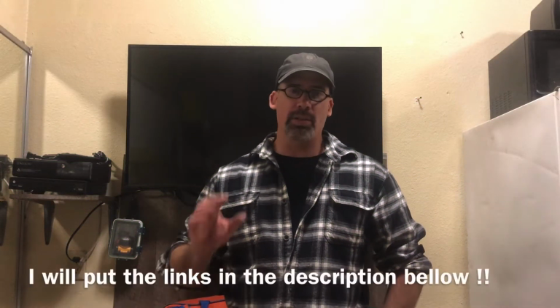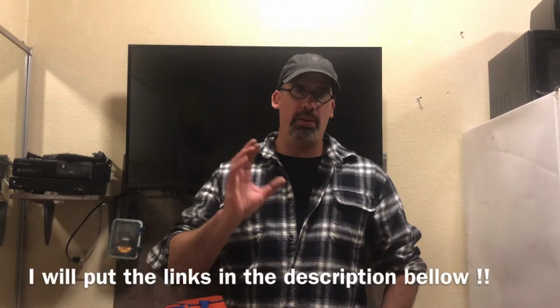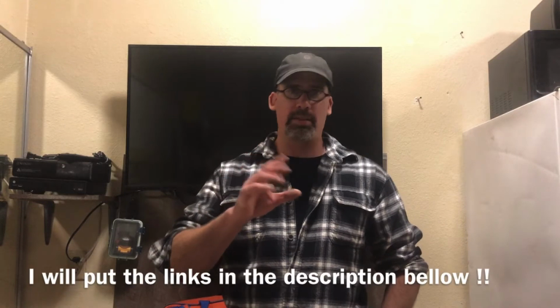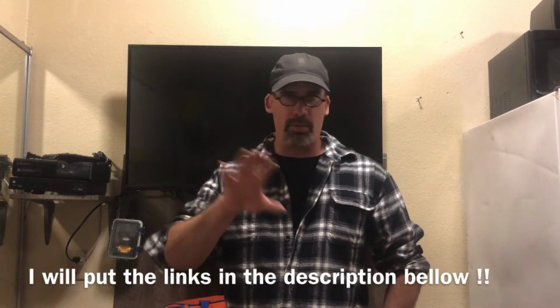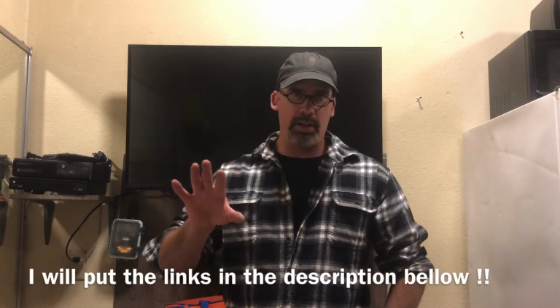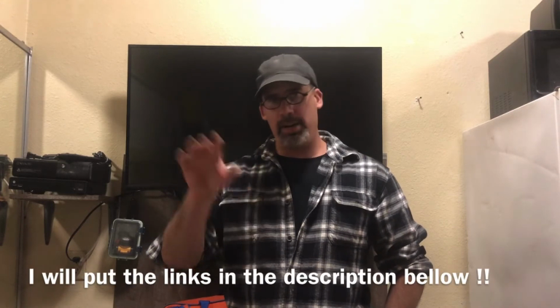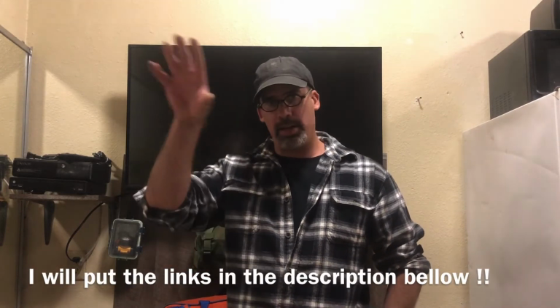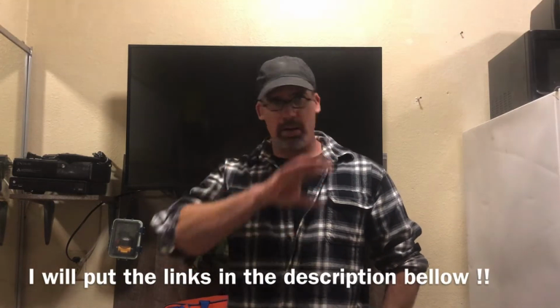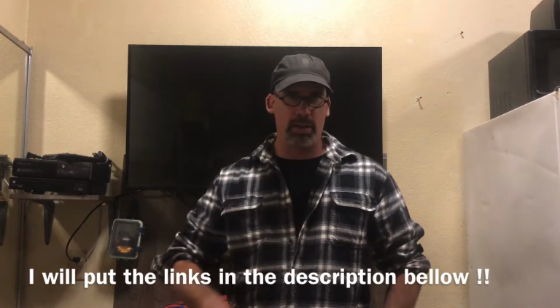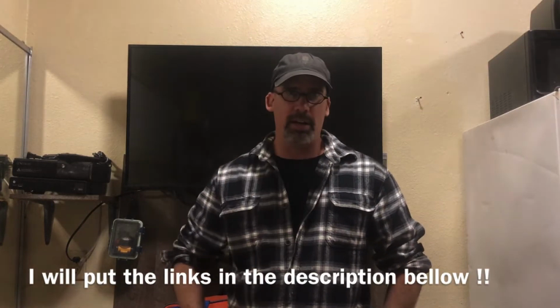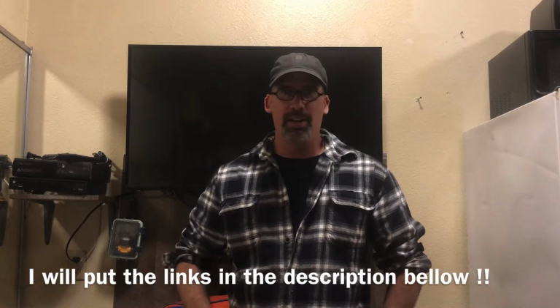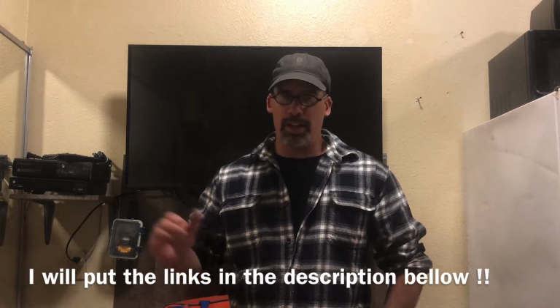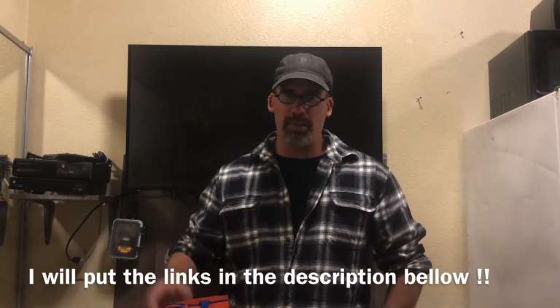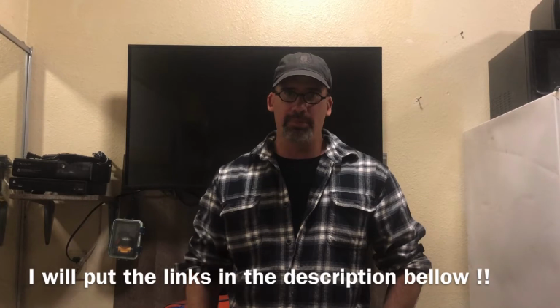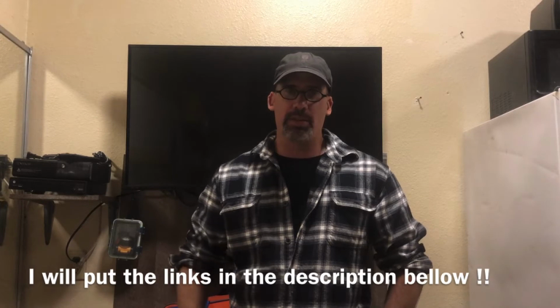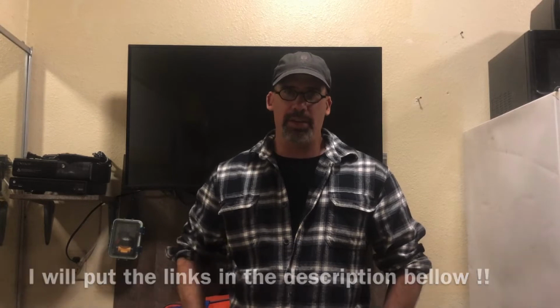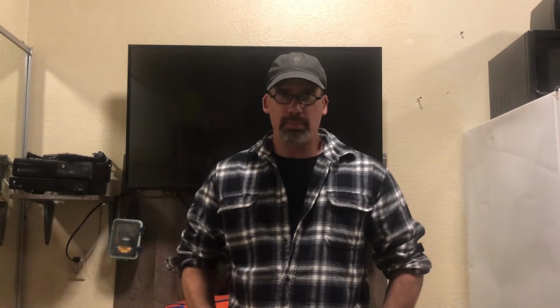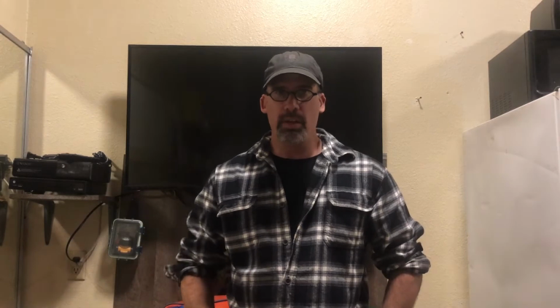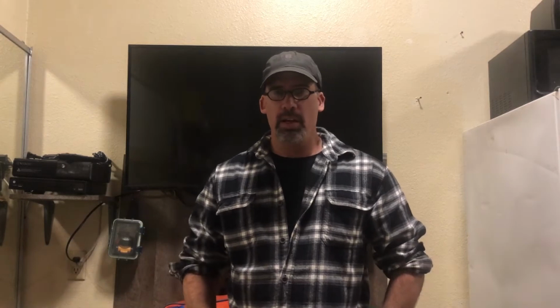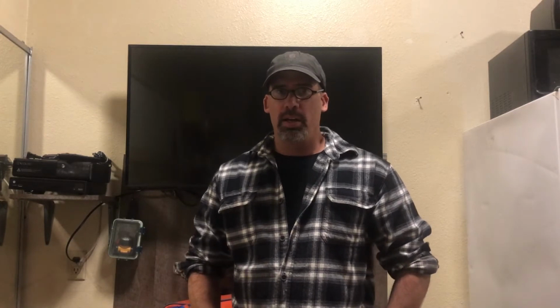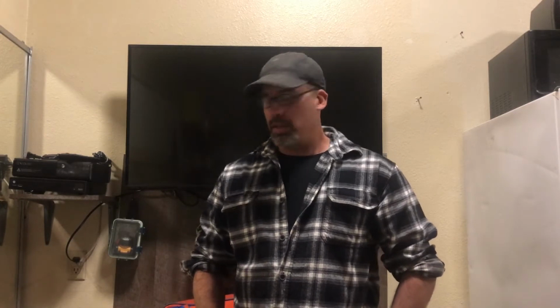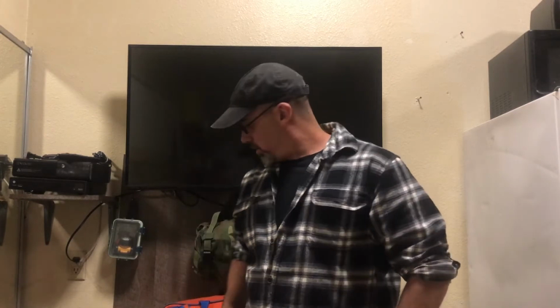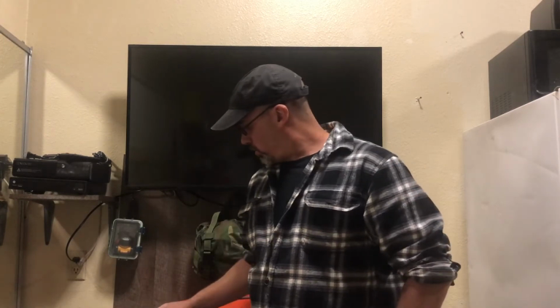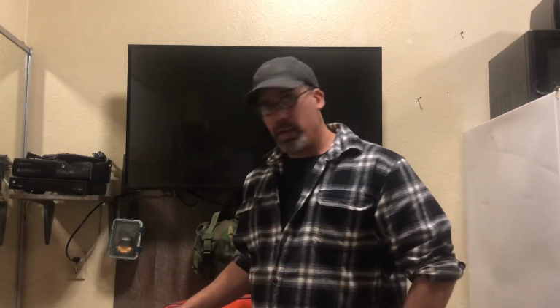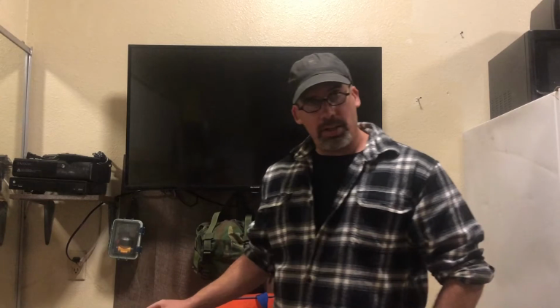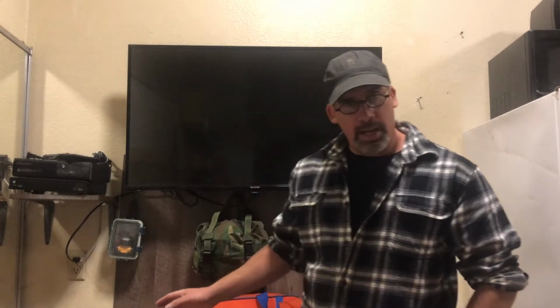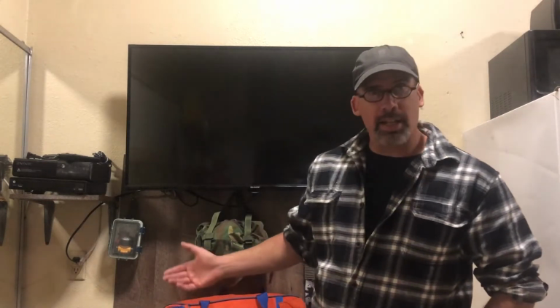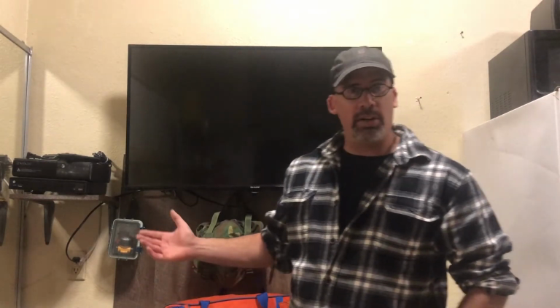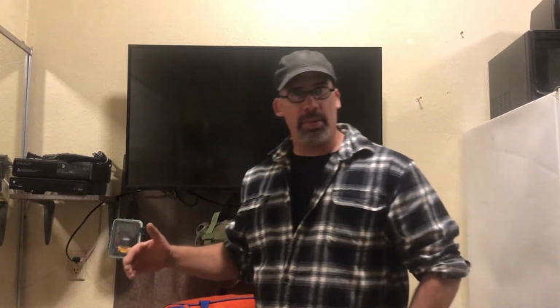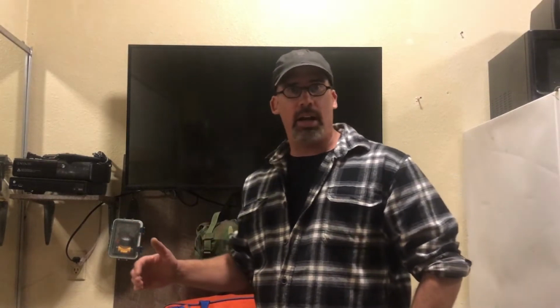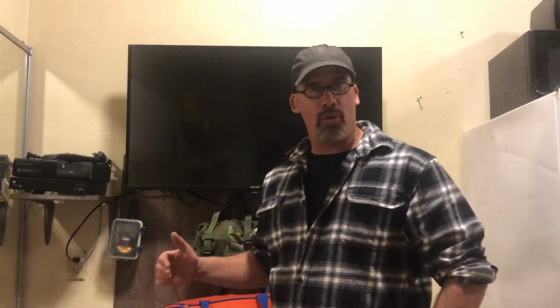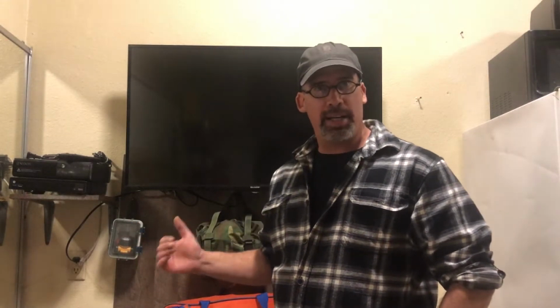I'll post all their links somewhere on the video. So in this video today I got some gear sent to me, and then I'm going to go over a bit of kit that I have not shown you guys — I've talked to a few people about it but I've never shown it.